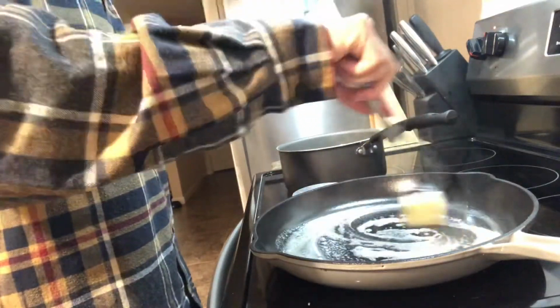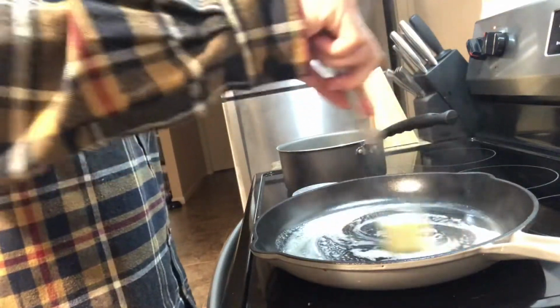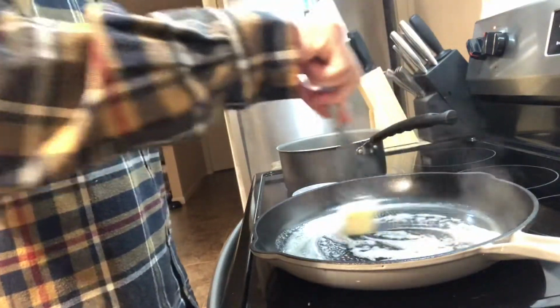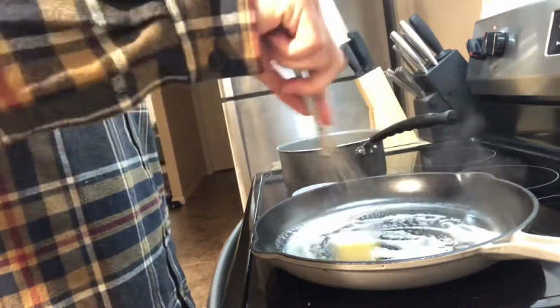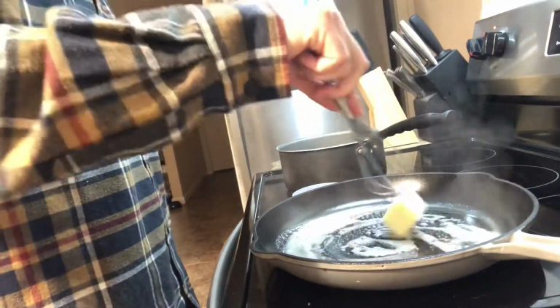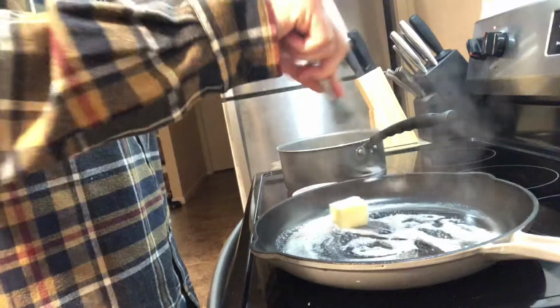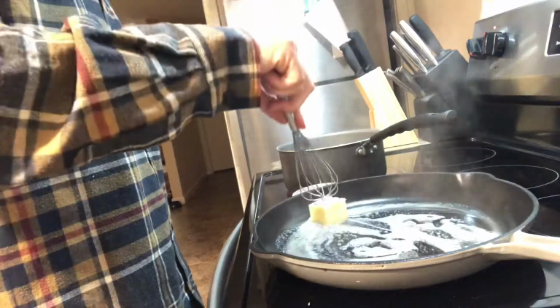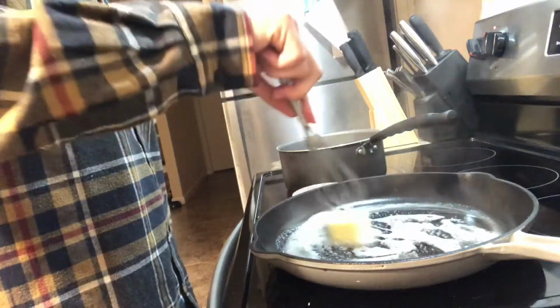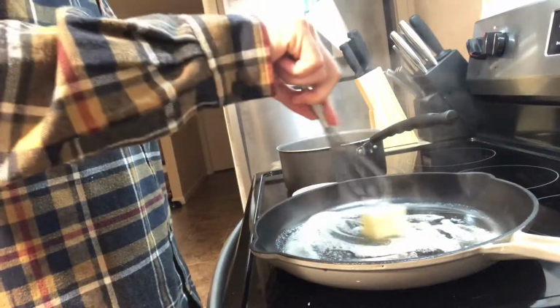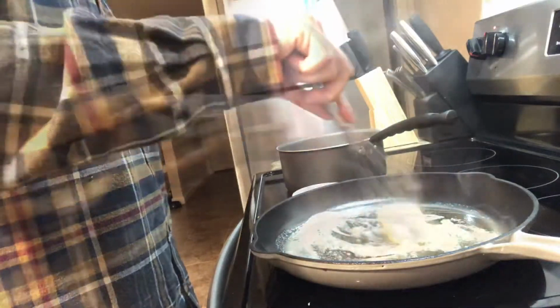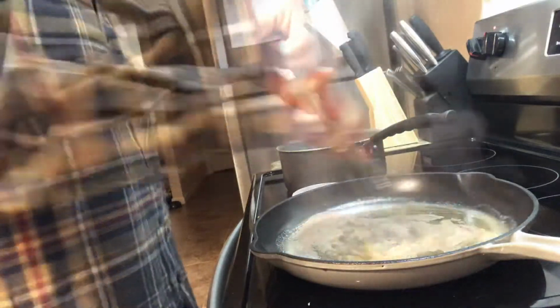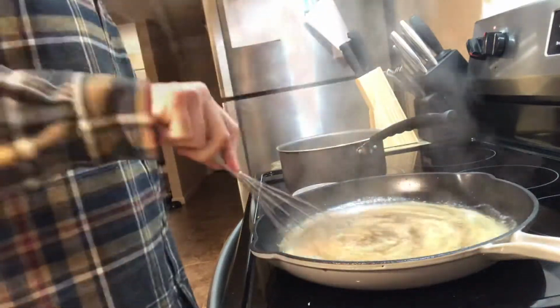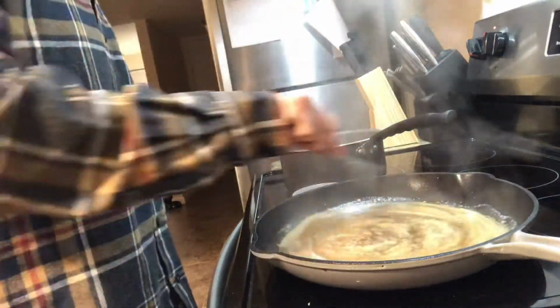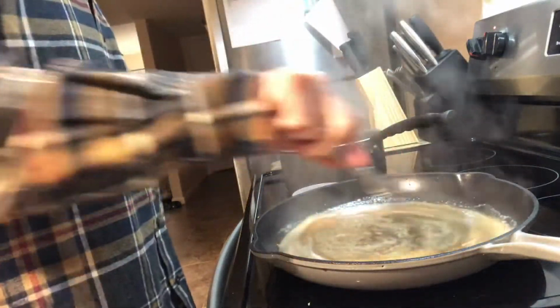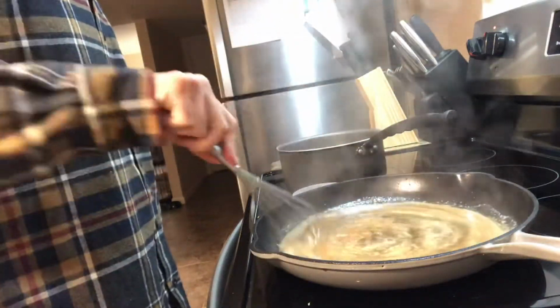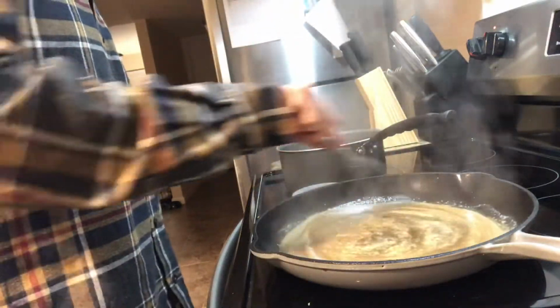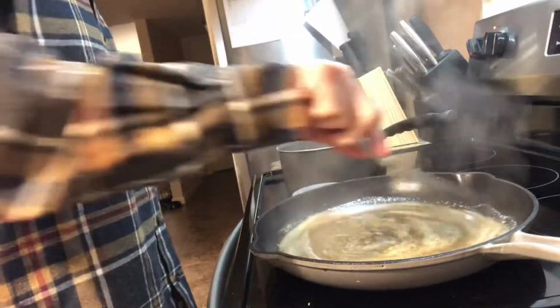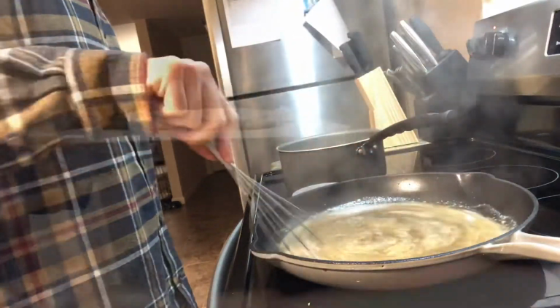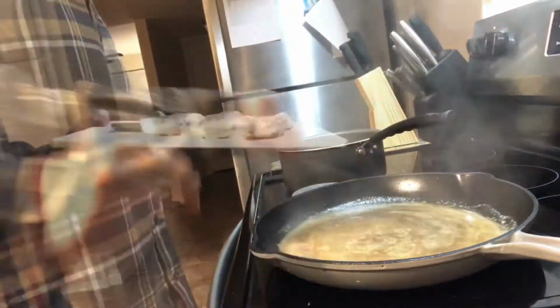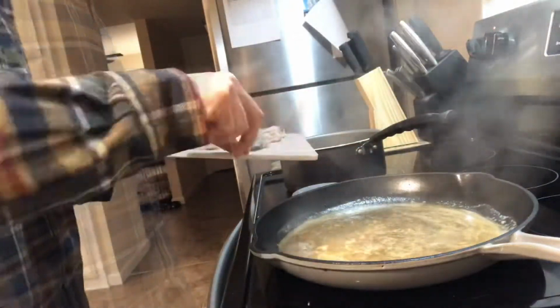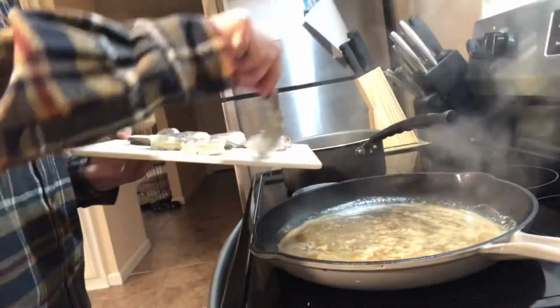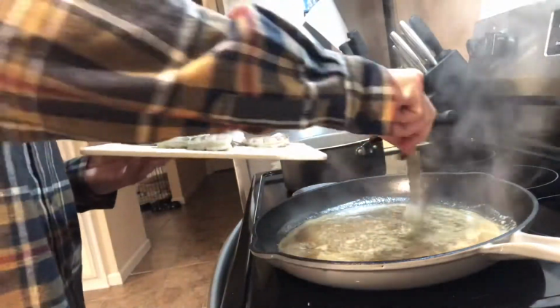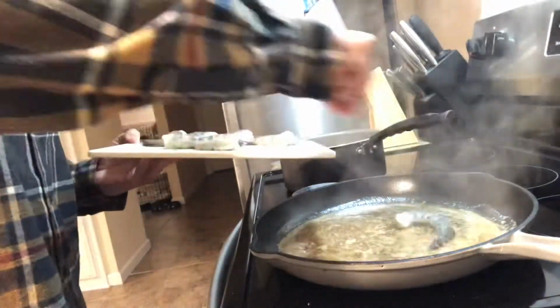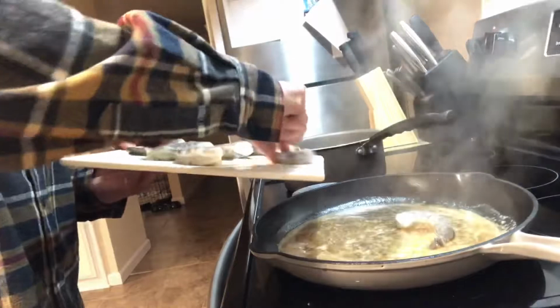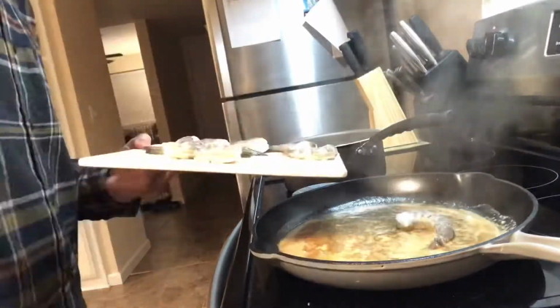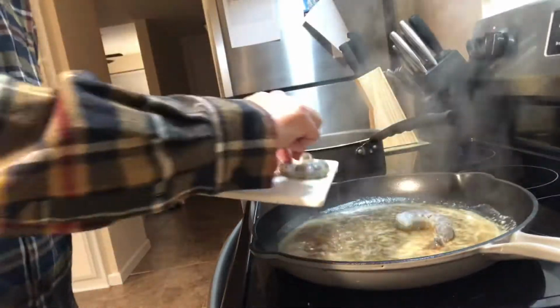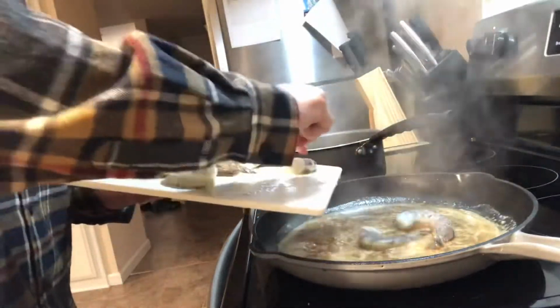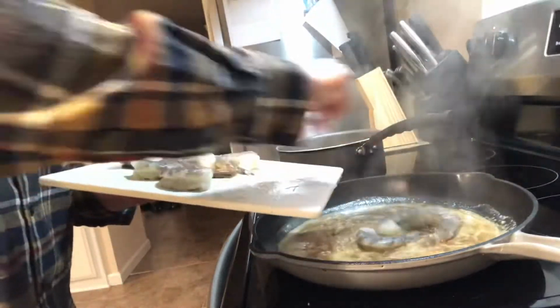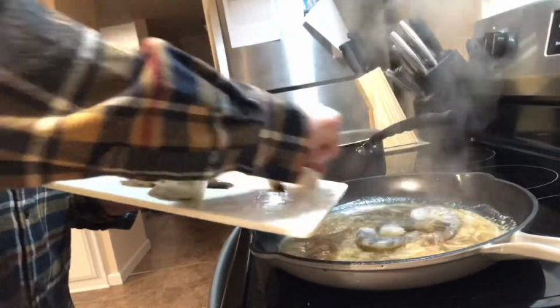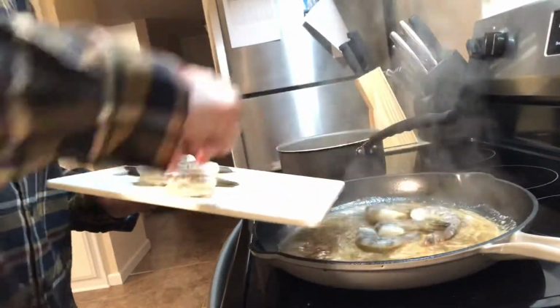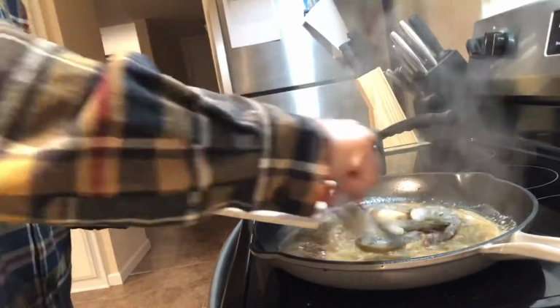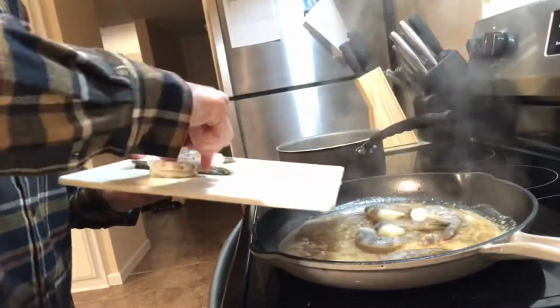First step, melt your butter in your skillet pan. Nothing is more fun than watching butter melt. Put in your Worcestershire sauce as well as your shrimp.